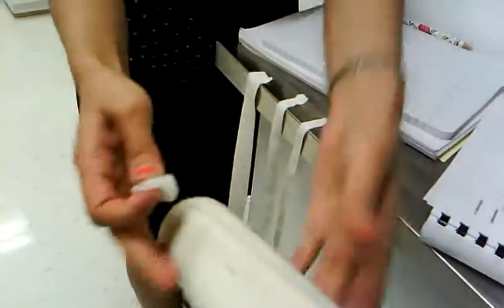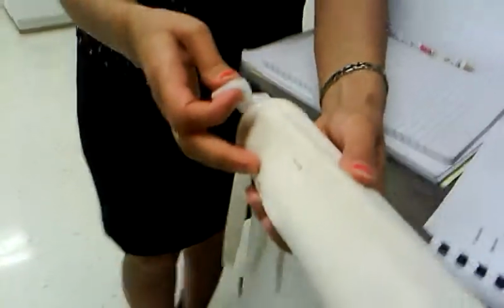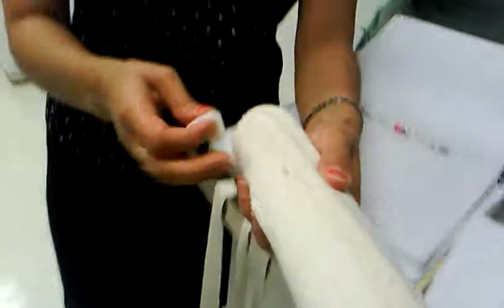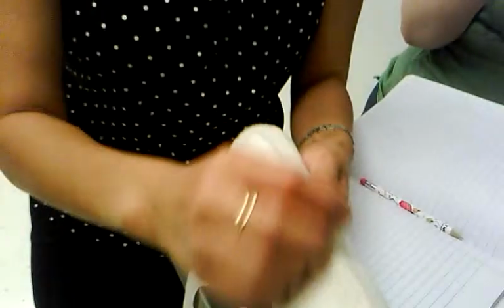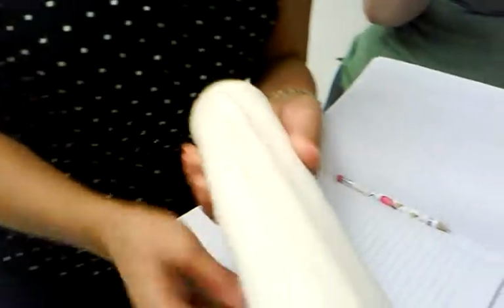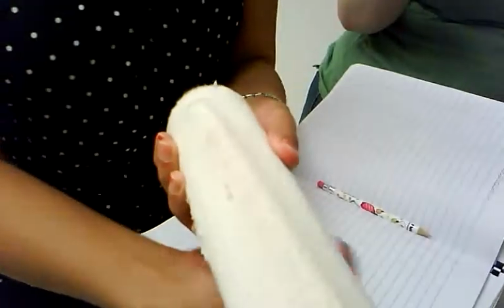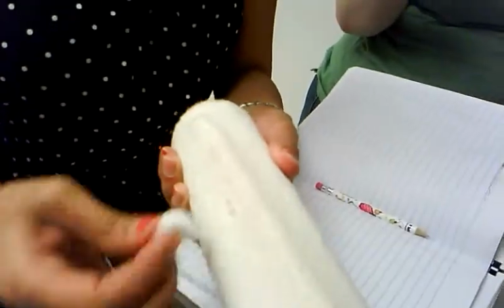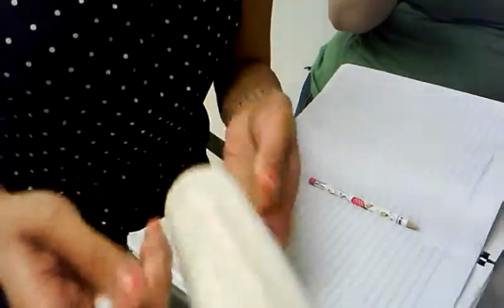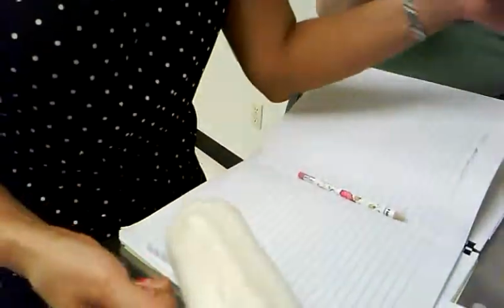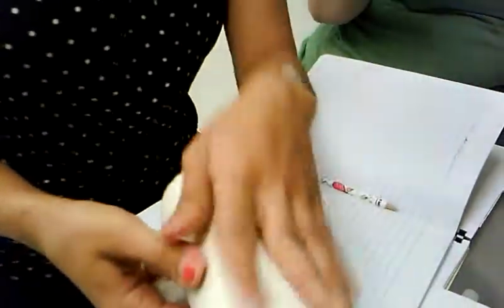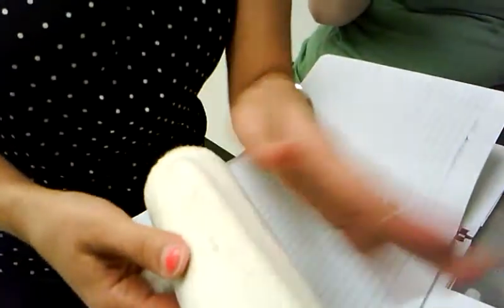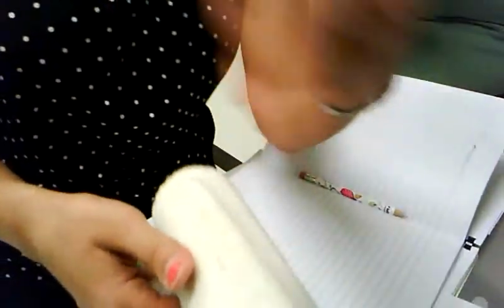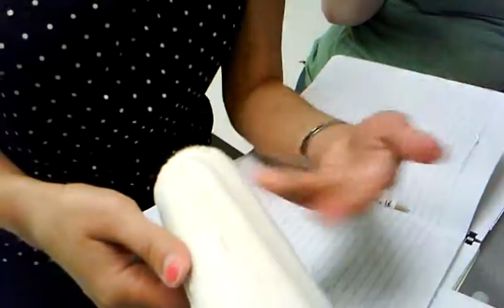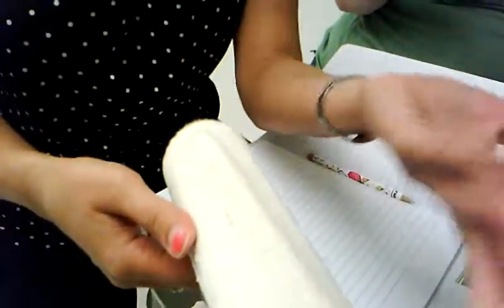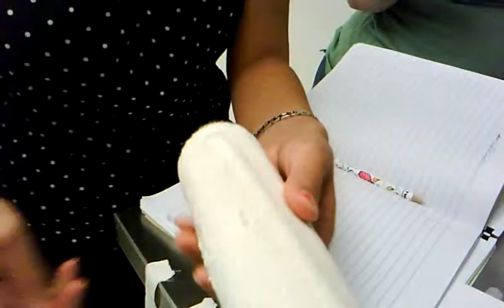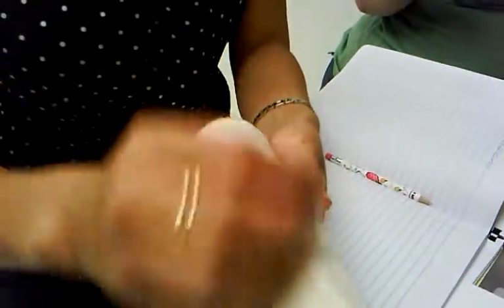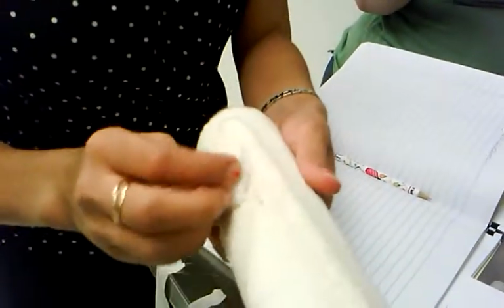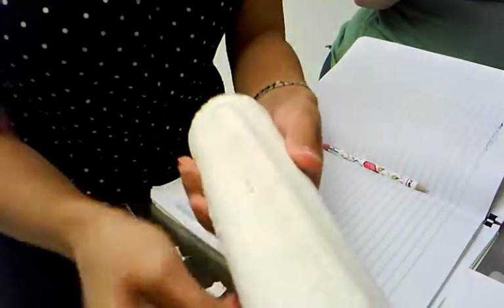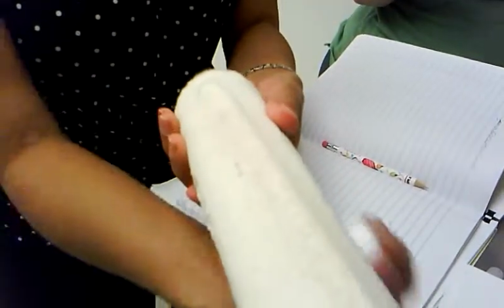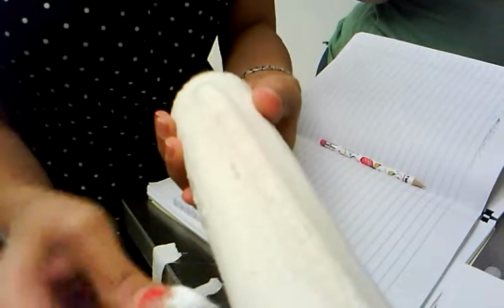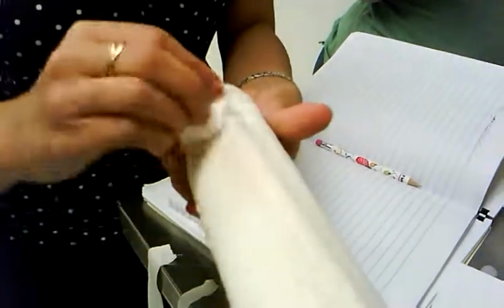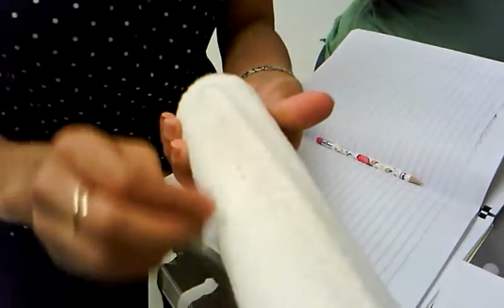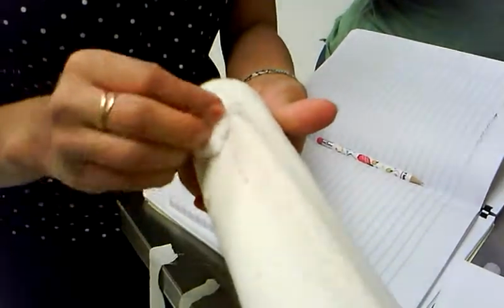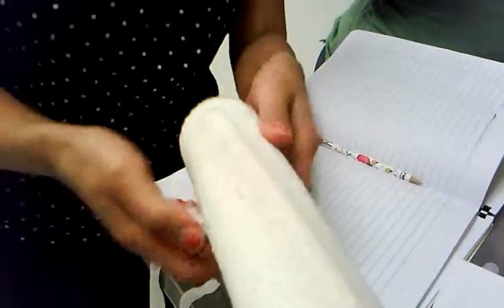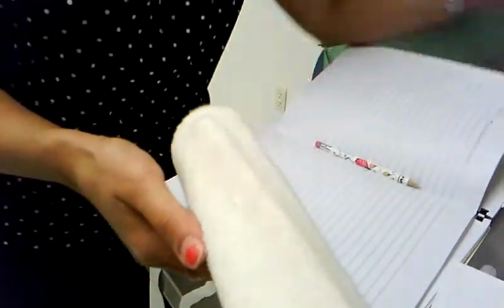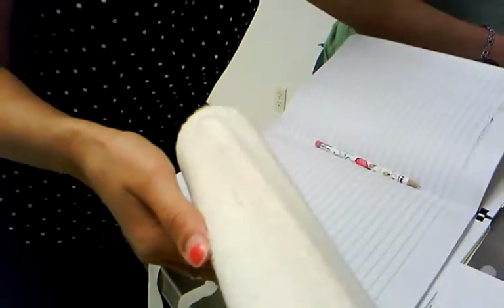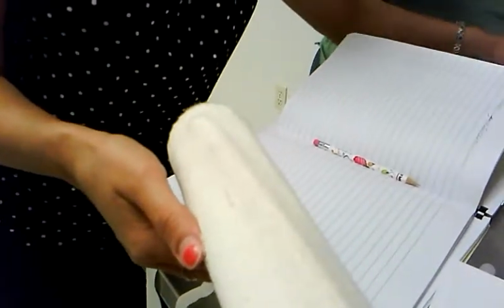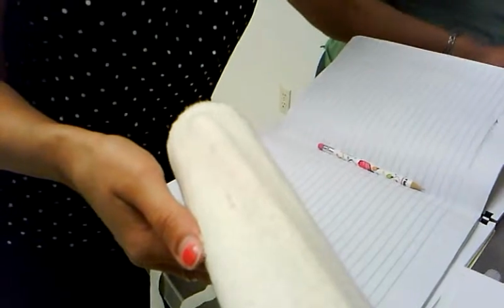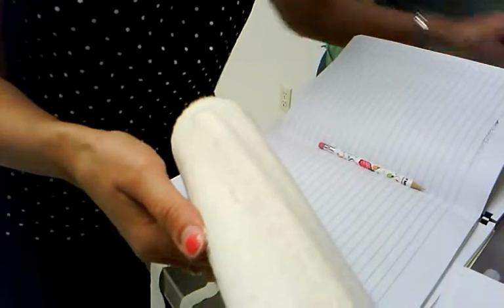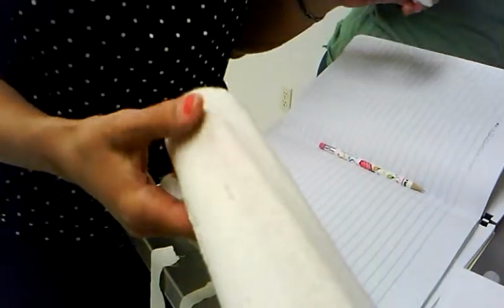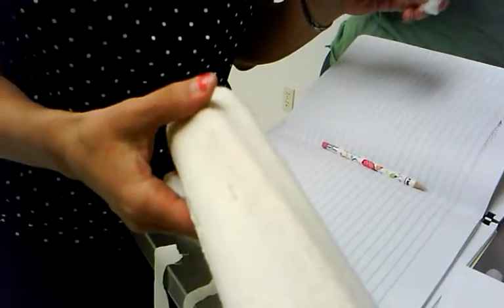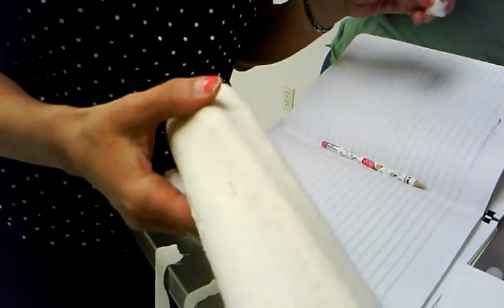Do I have to show you everything? Cleaning. Shave it first. It's shaved, but you have to shave it. And then clean it one time with alcohol, the second time with scrubbing.